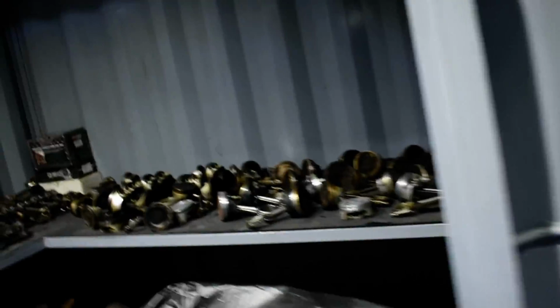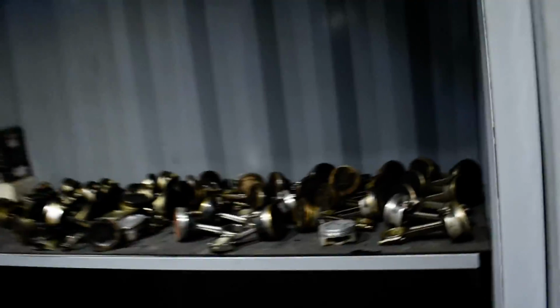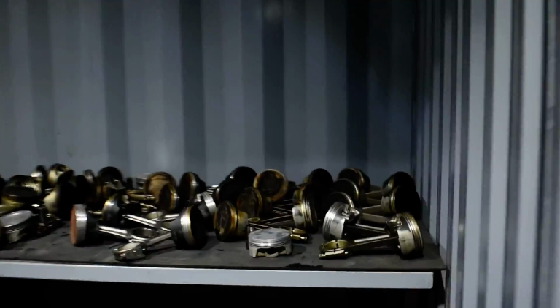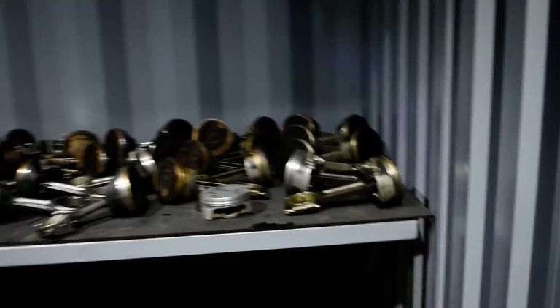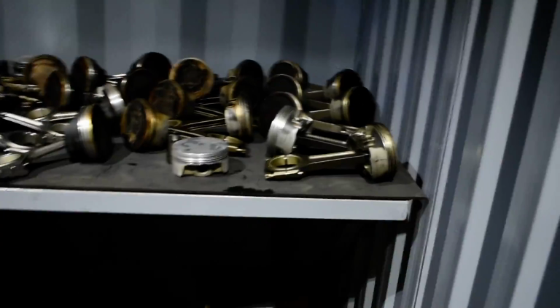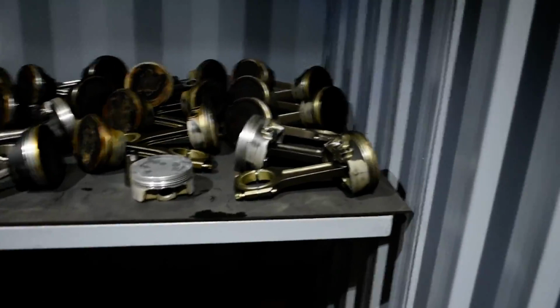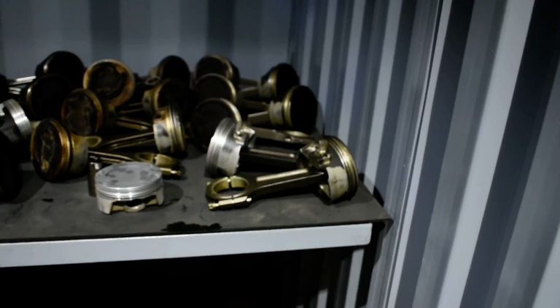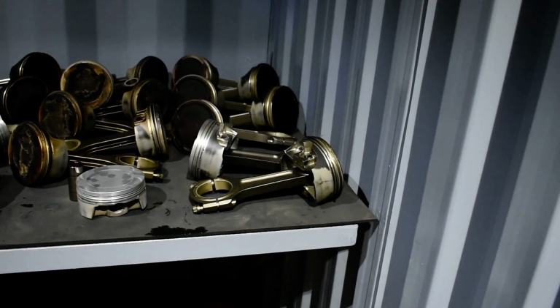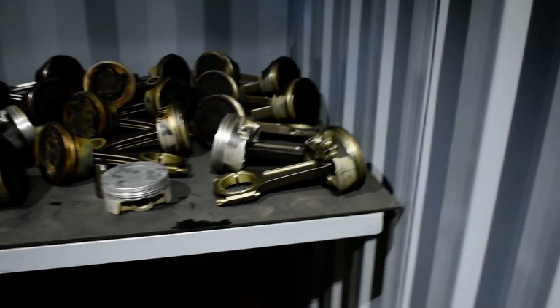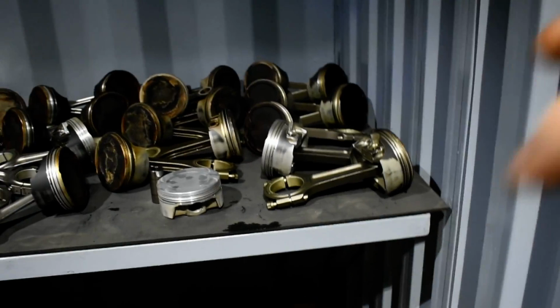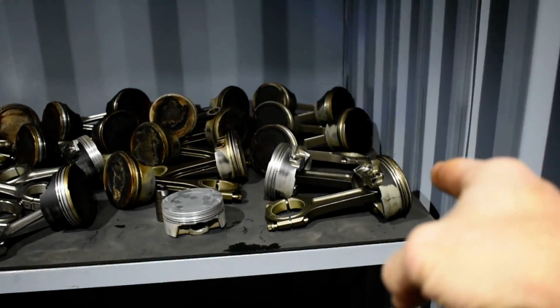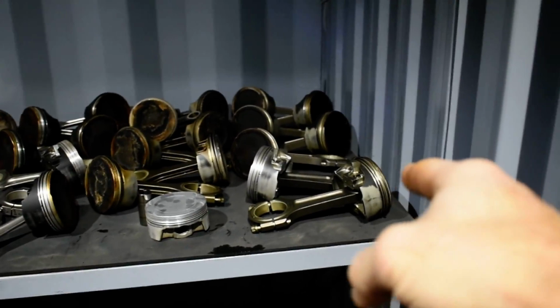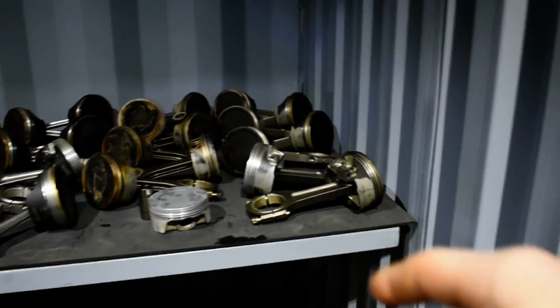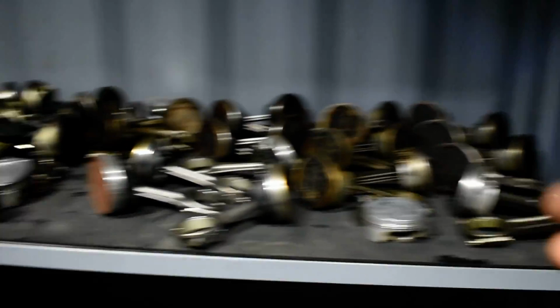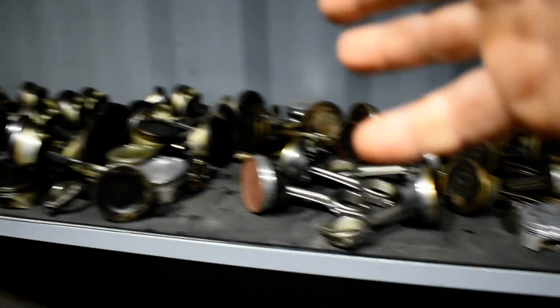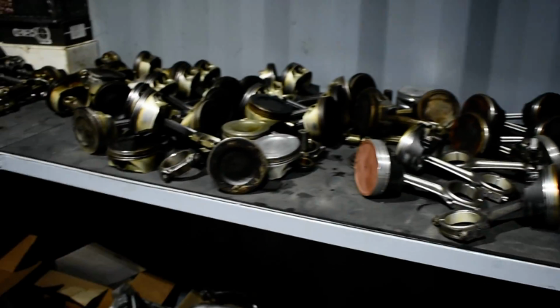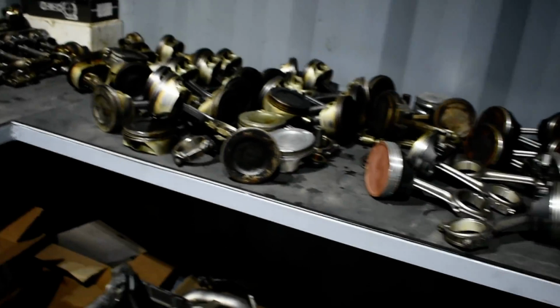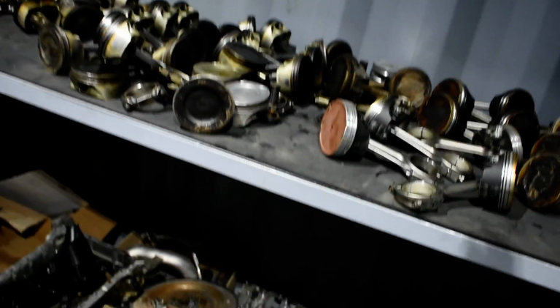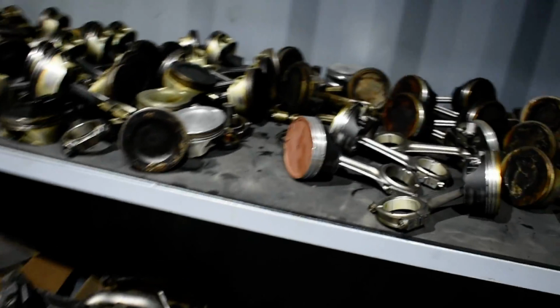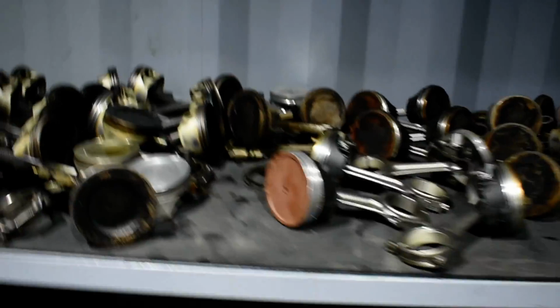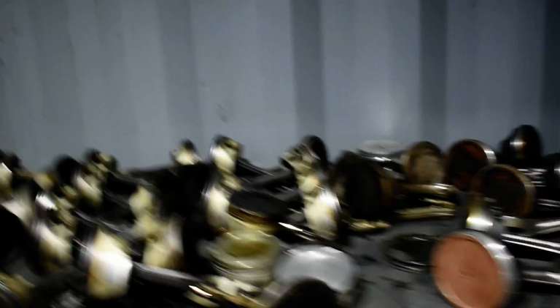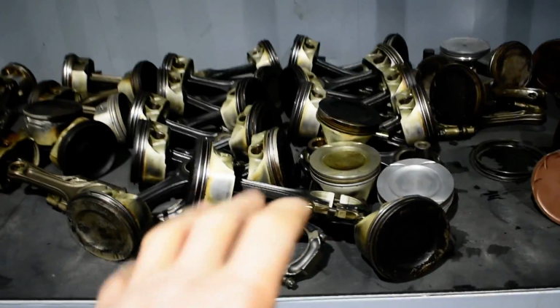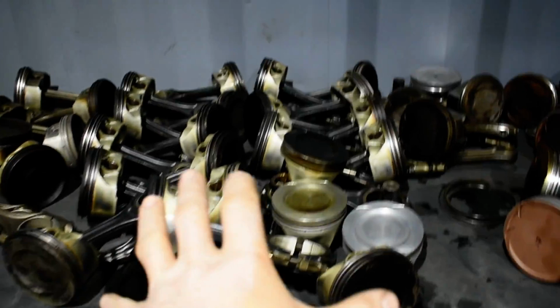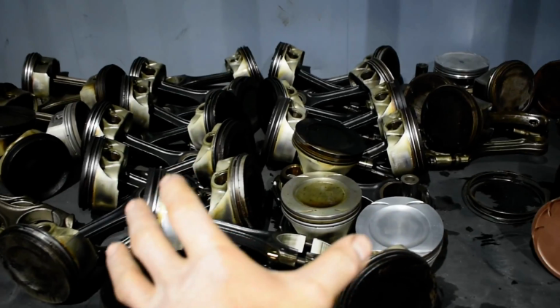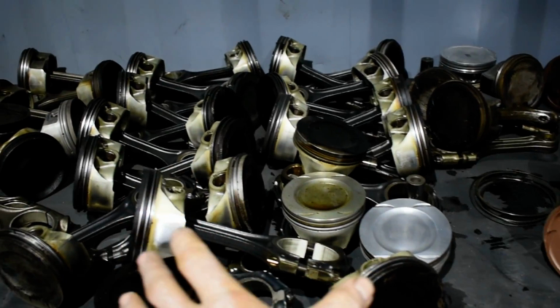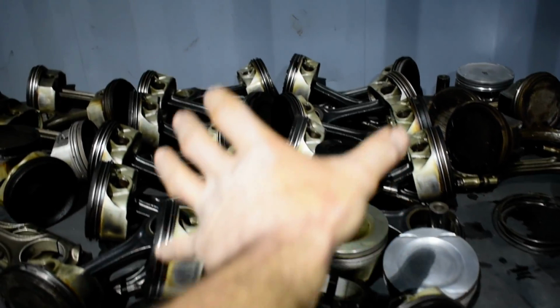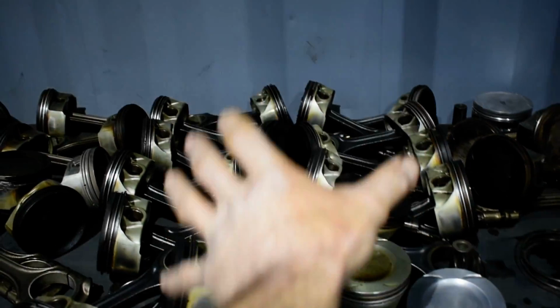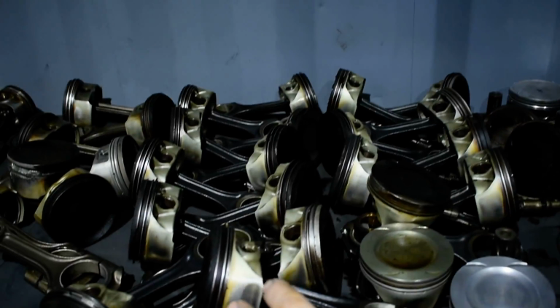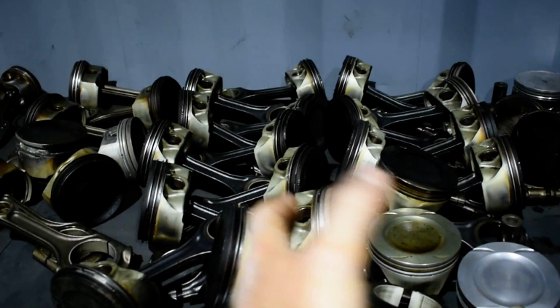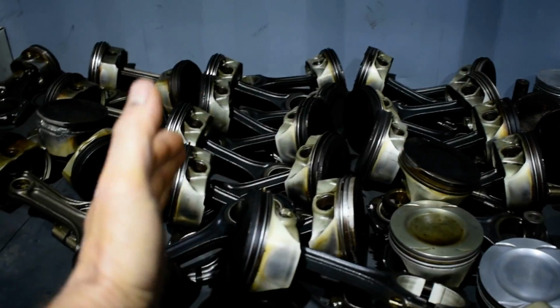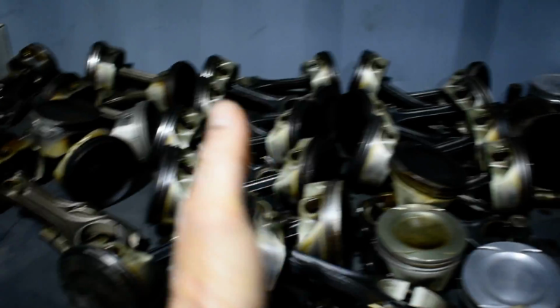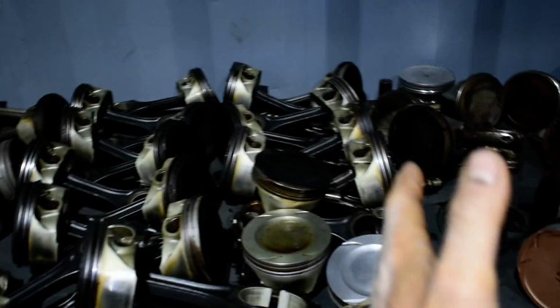Someone wants to know which brand these pistons are — you saw it before. These here are the stock pistons M157, from here to here.